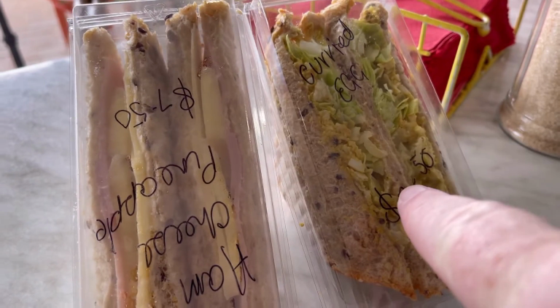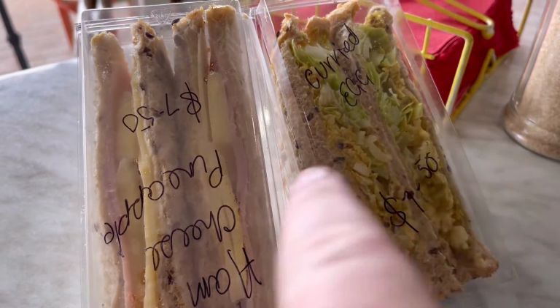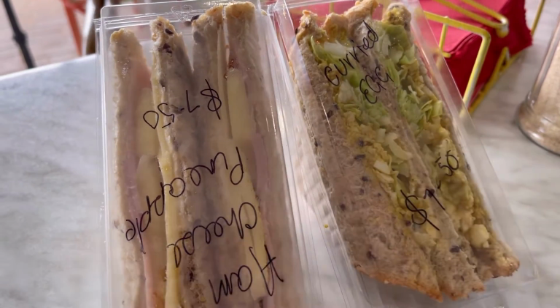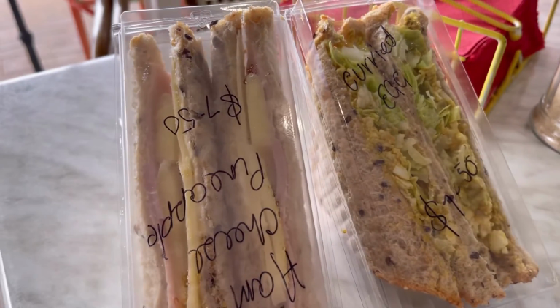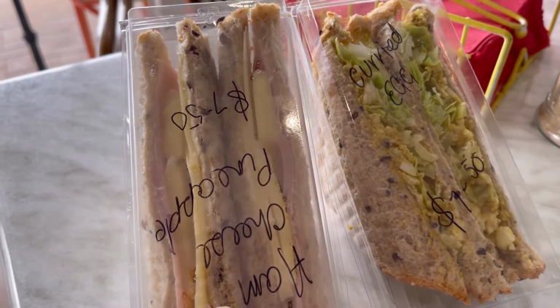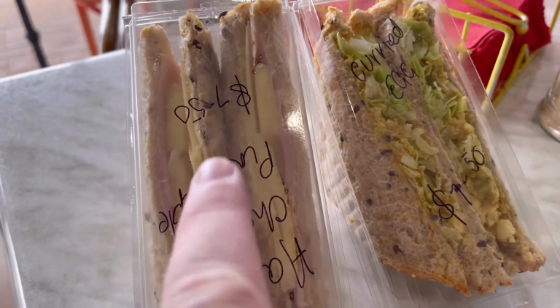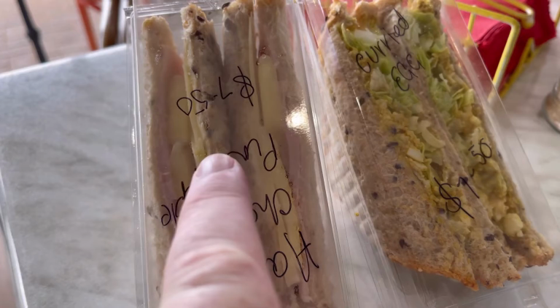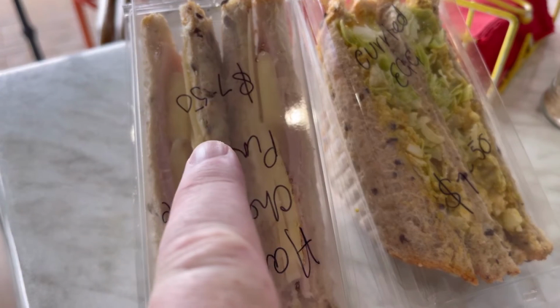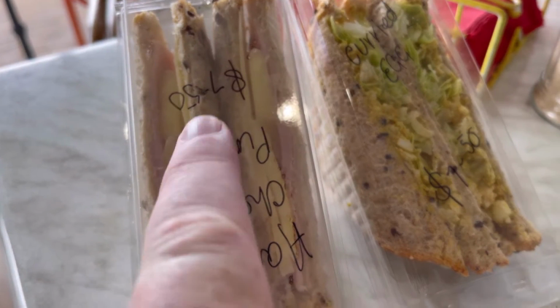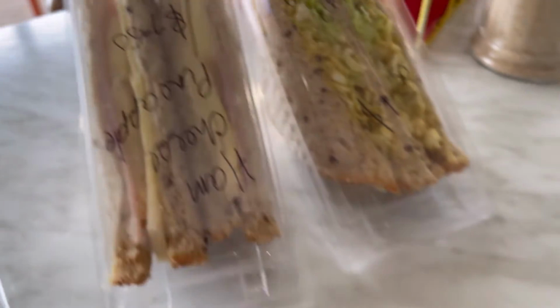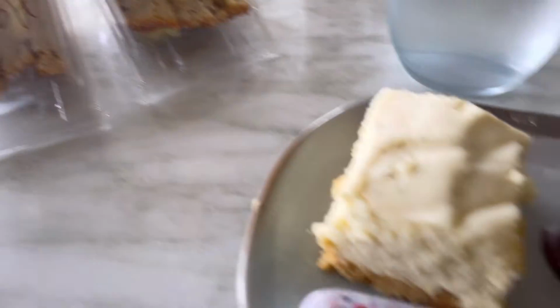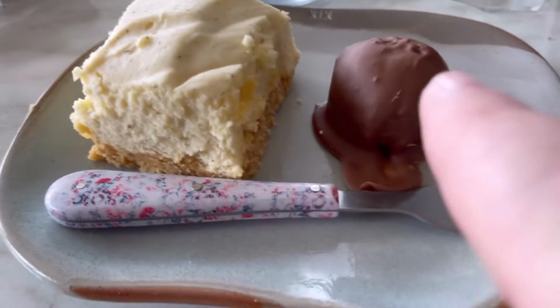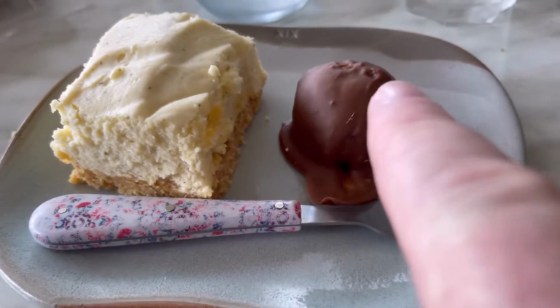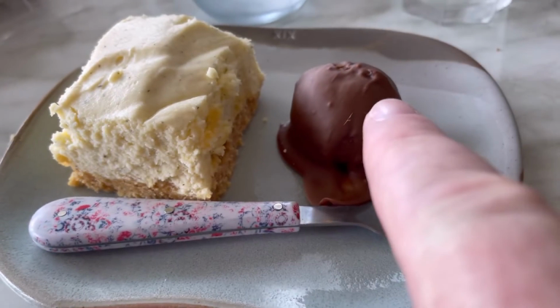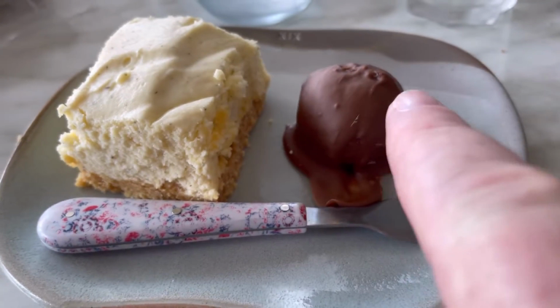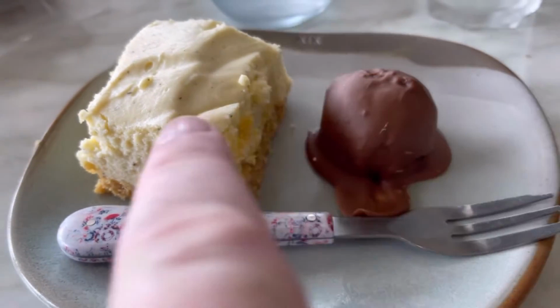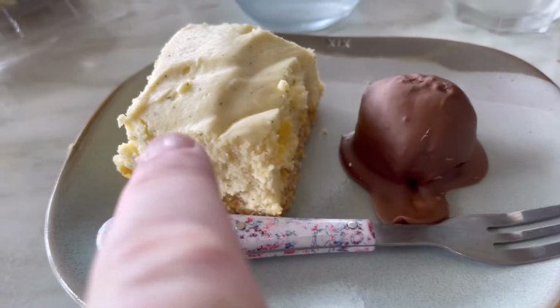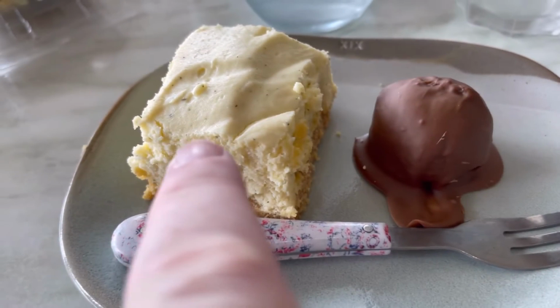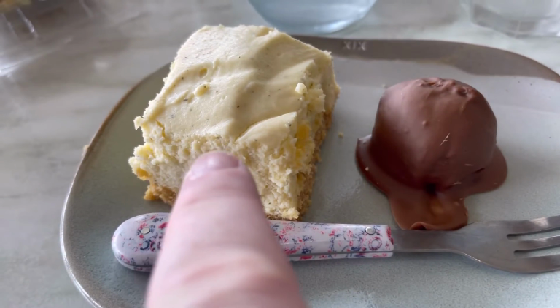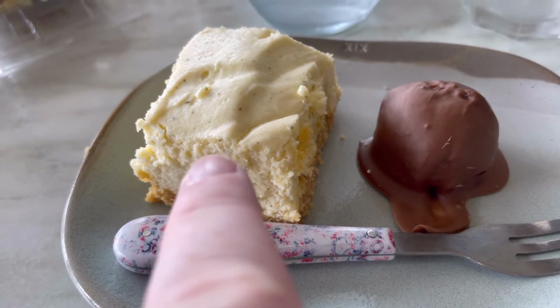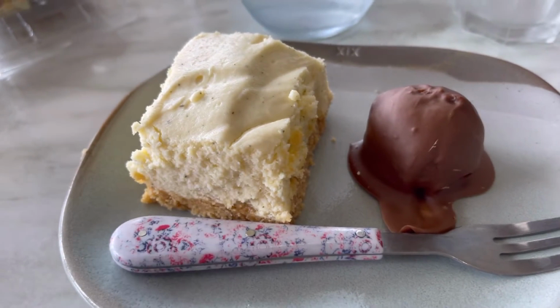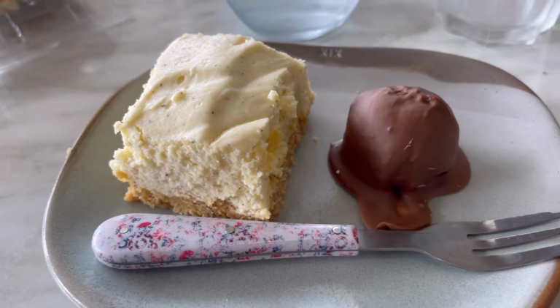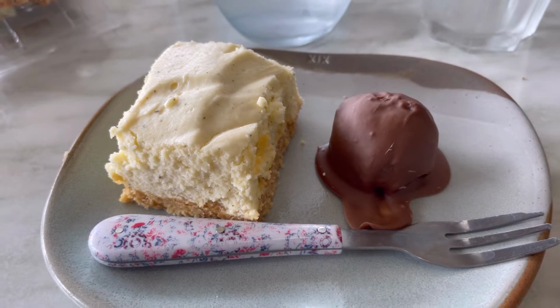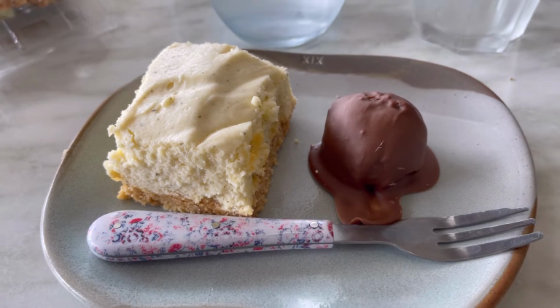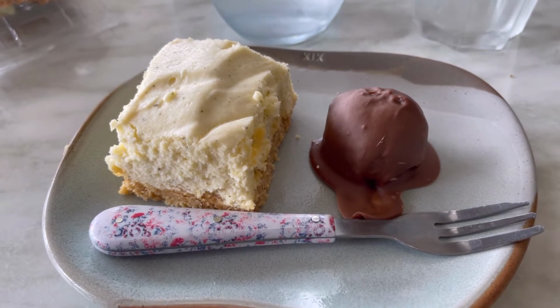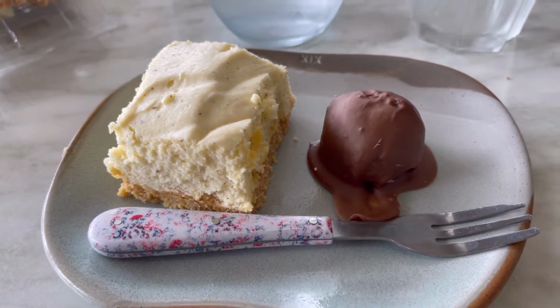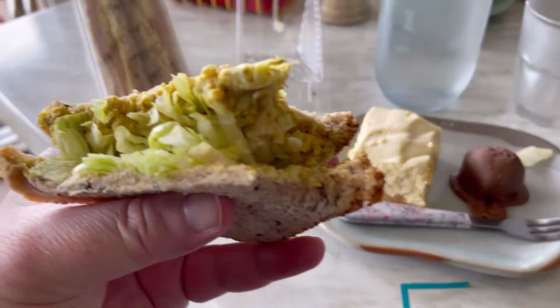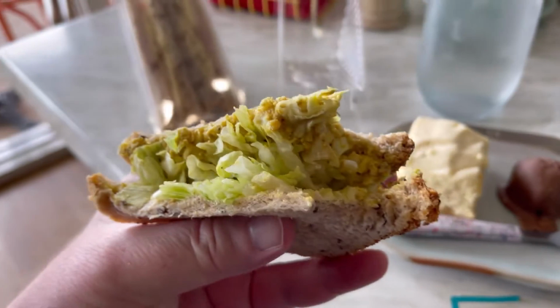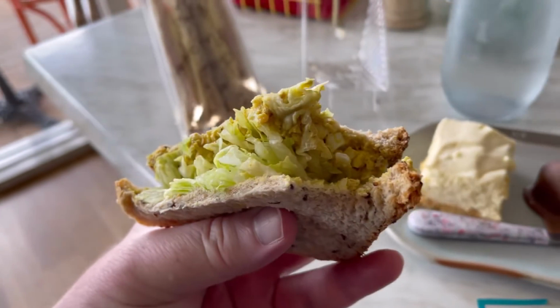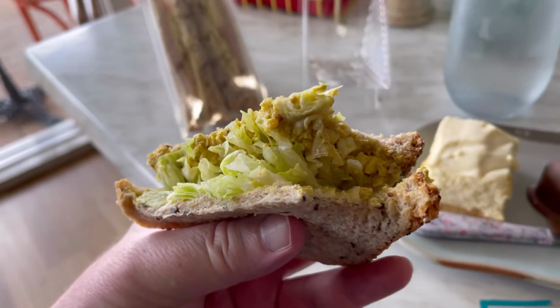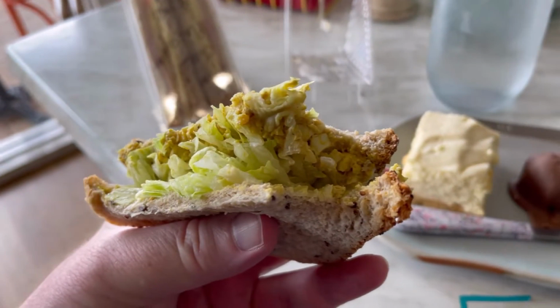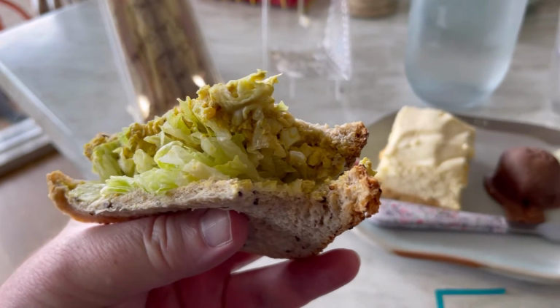Here they are on my table — I absolutely got the desserts too. Couldn't help it. The curried egg is wonderful.